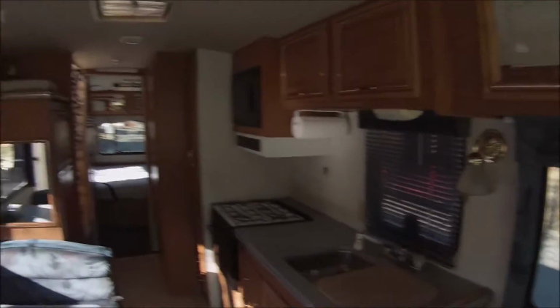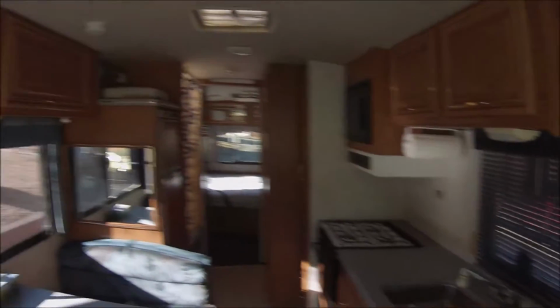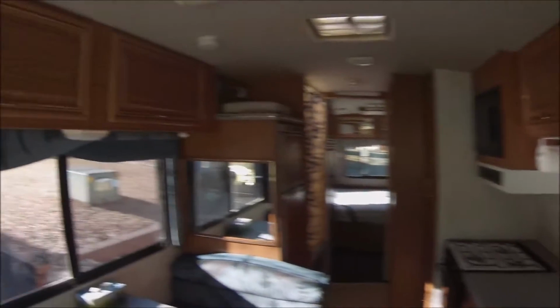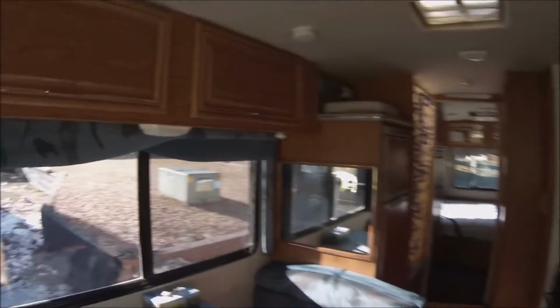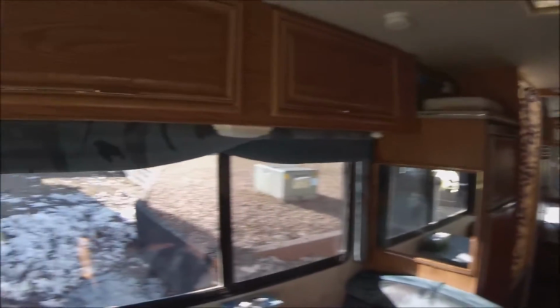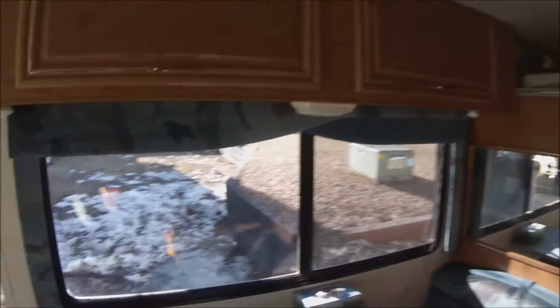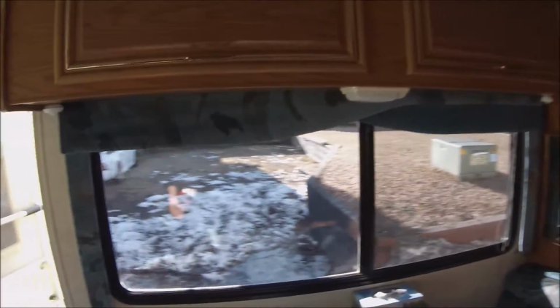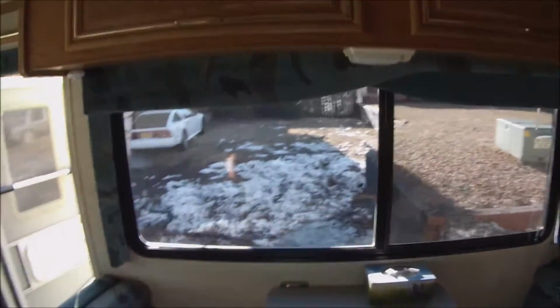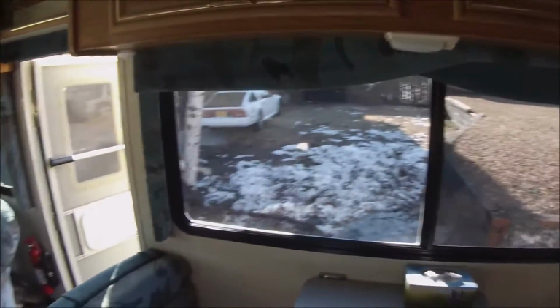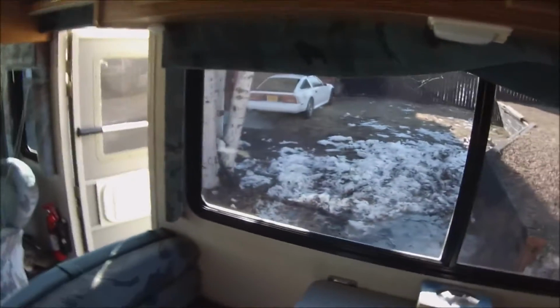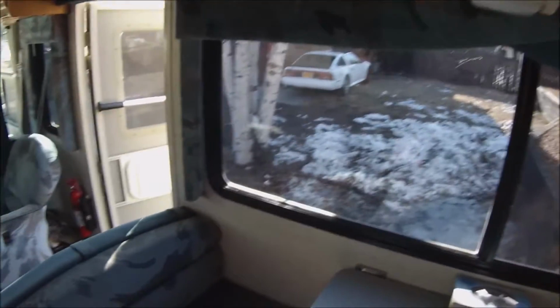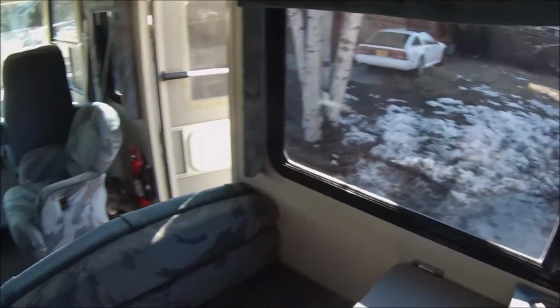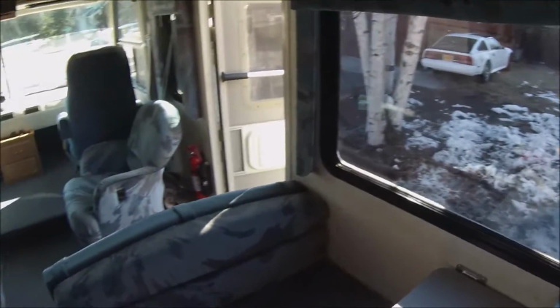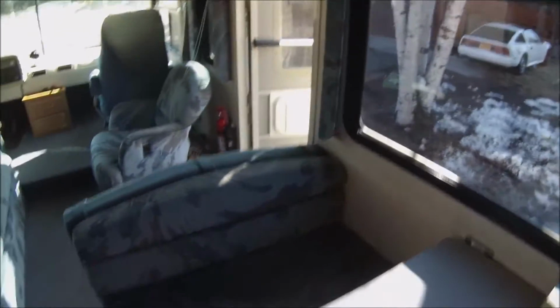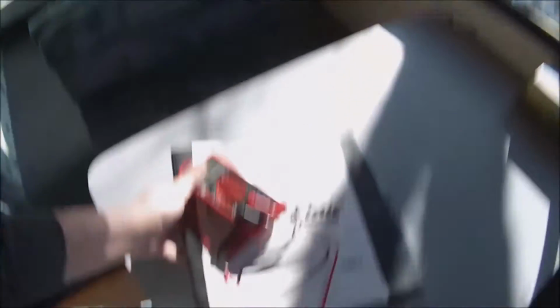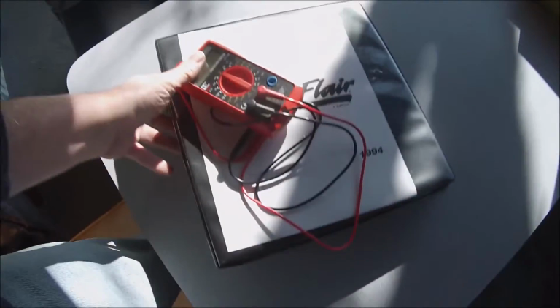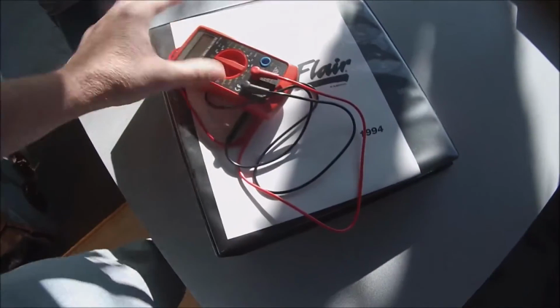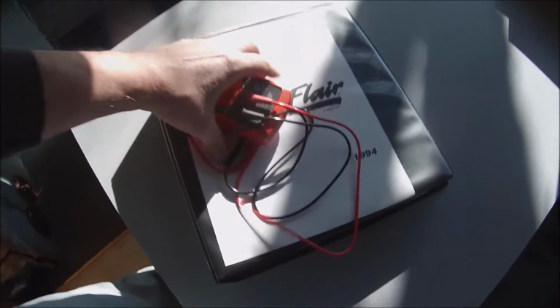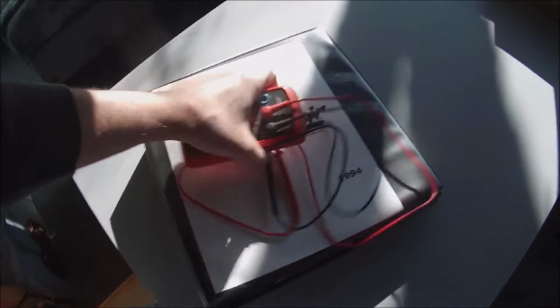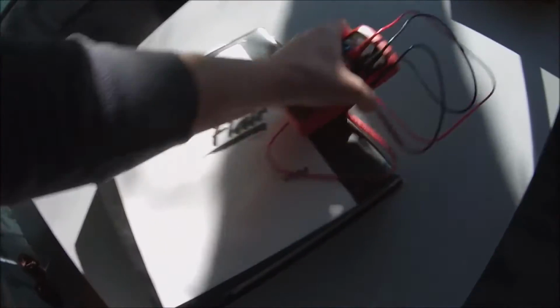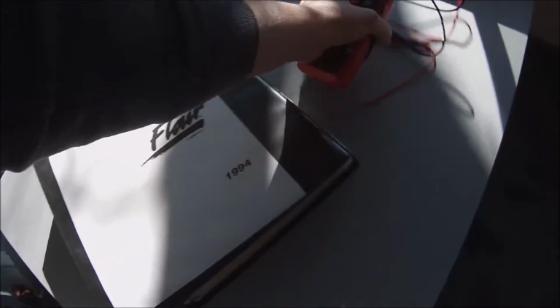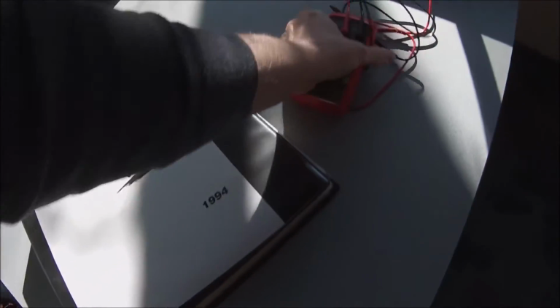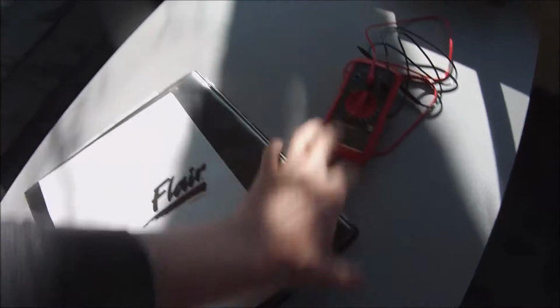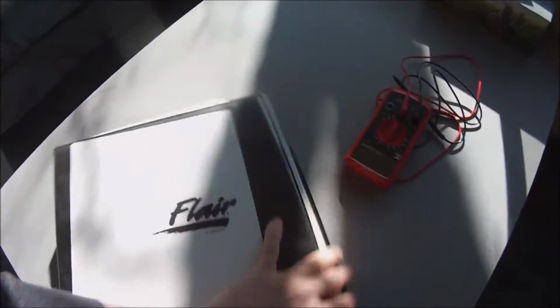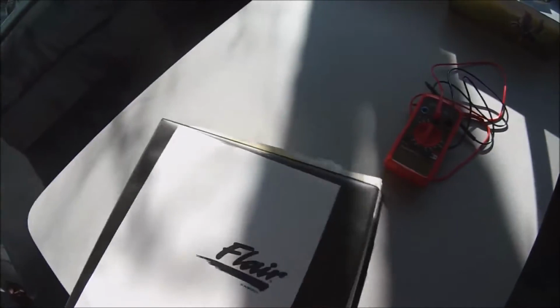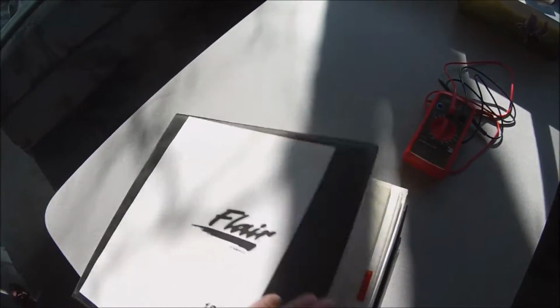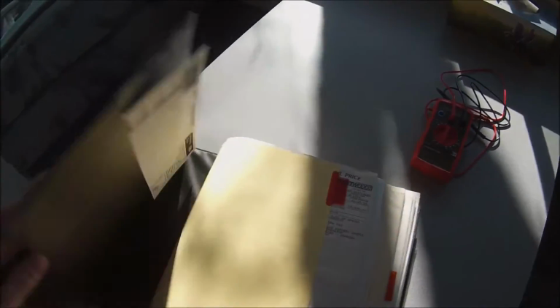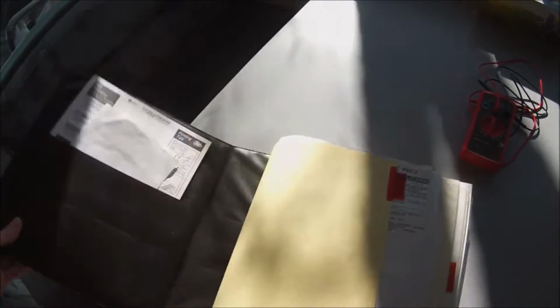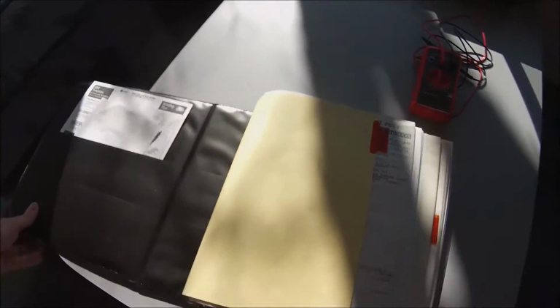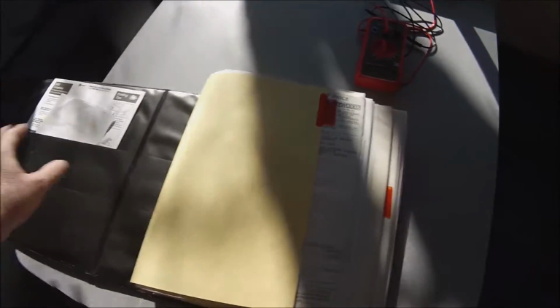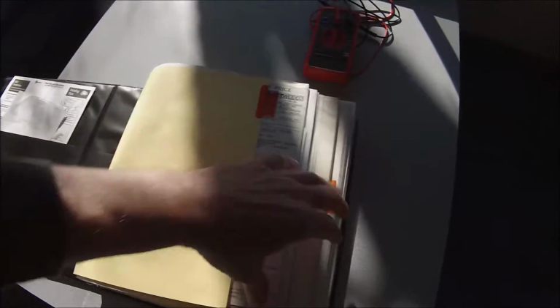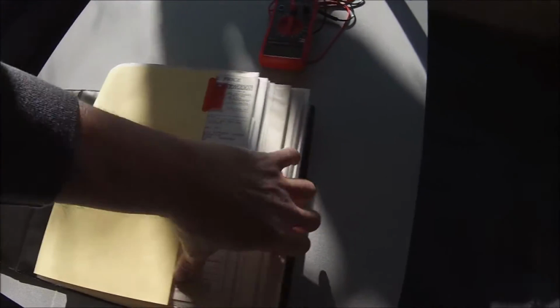Nice and warm in here just from the sun. Alright, let's get to it.